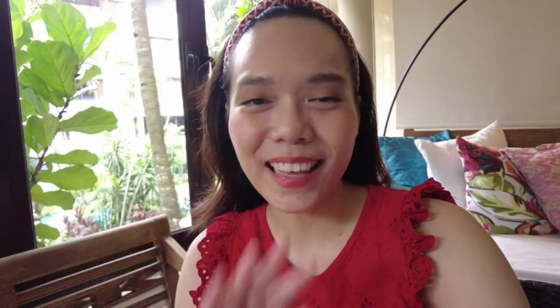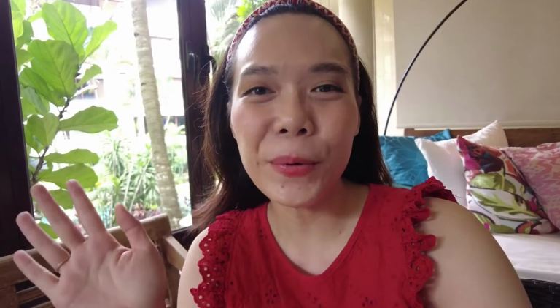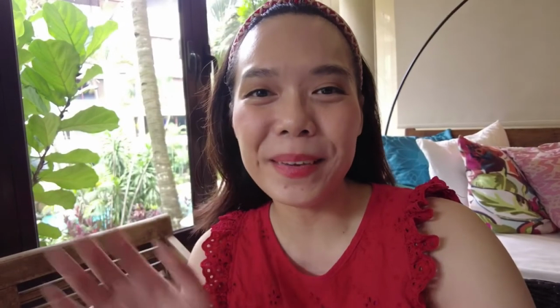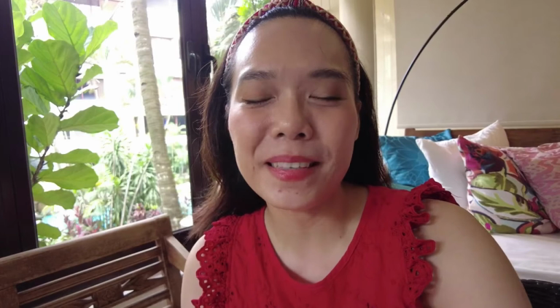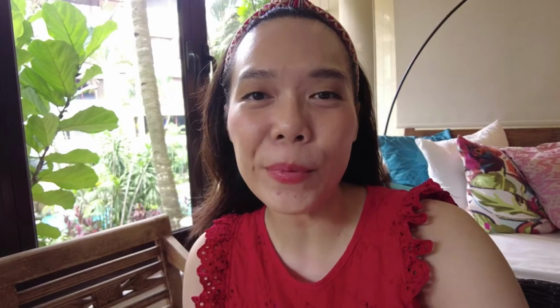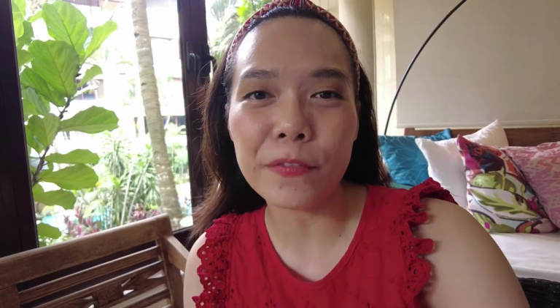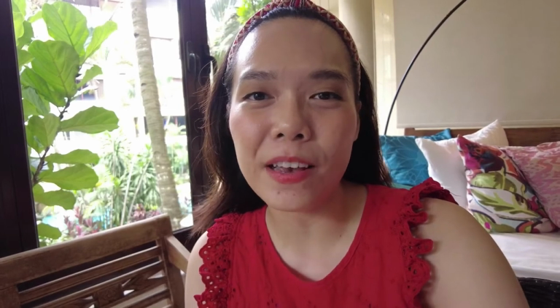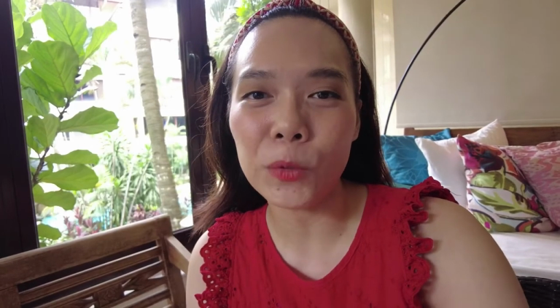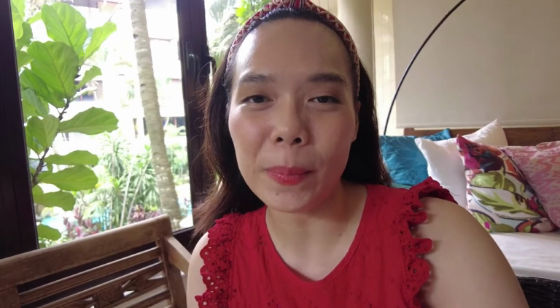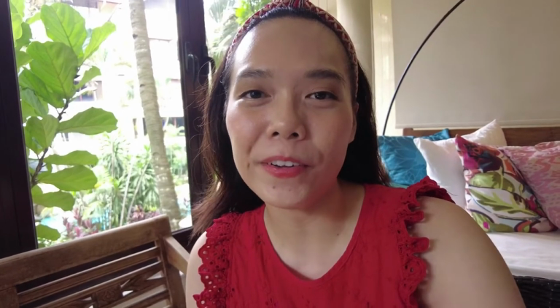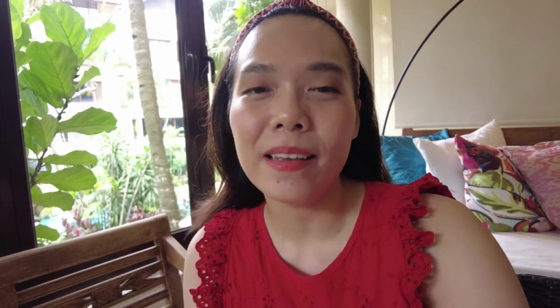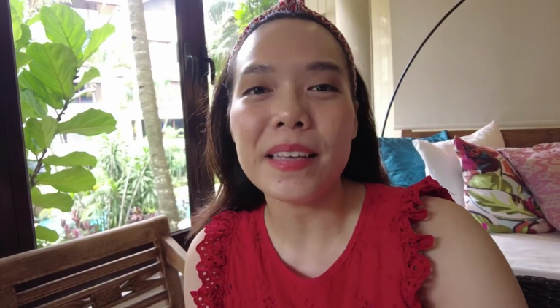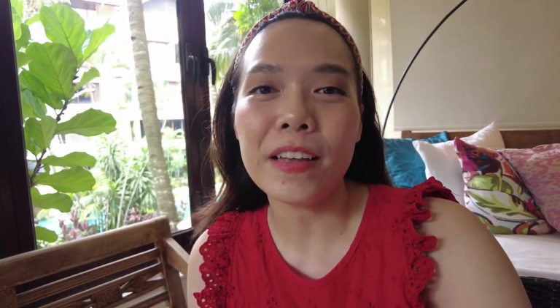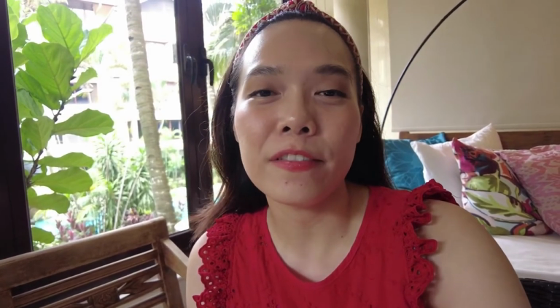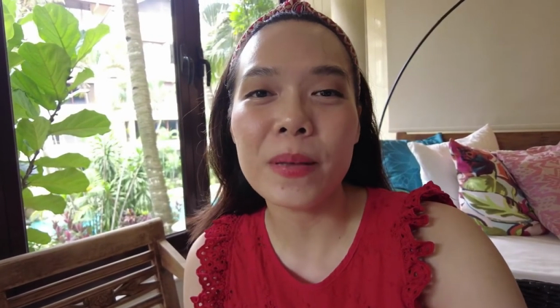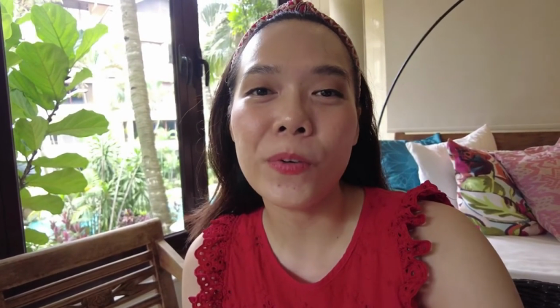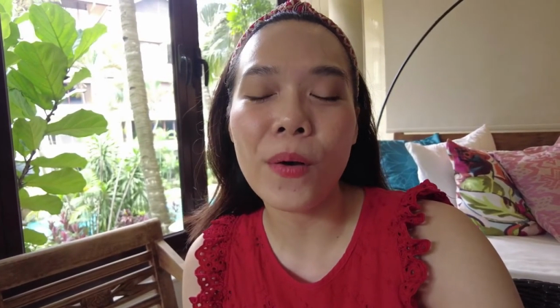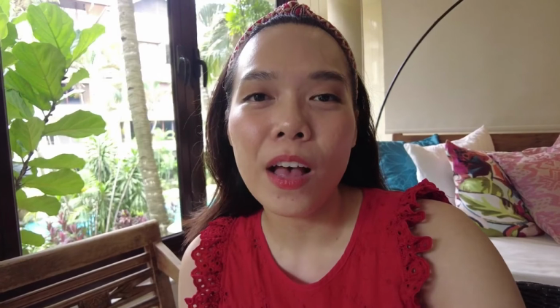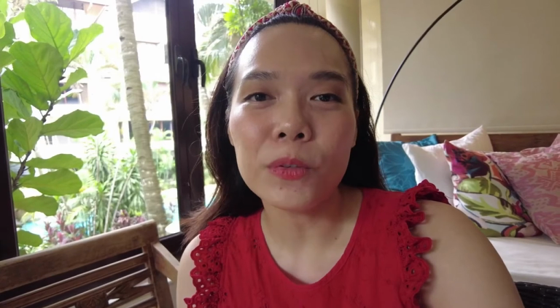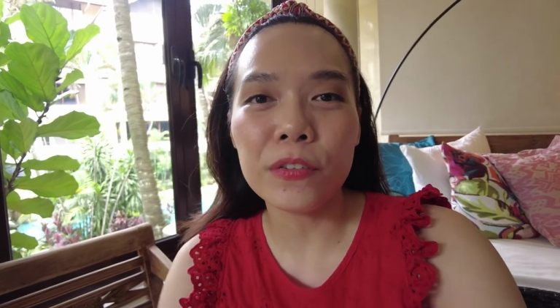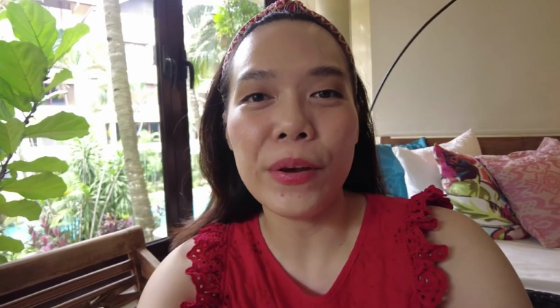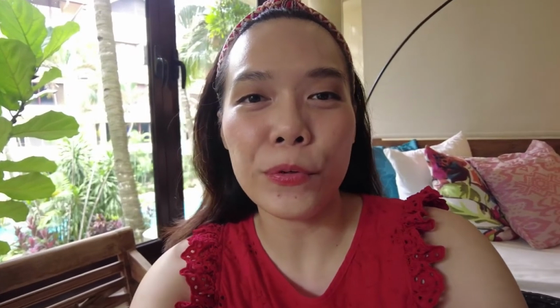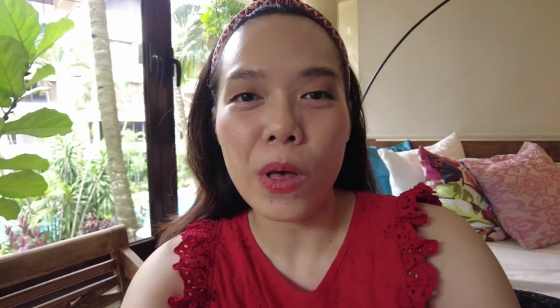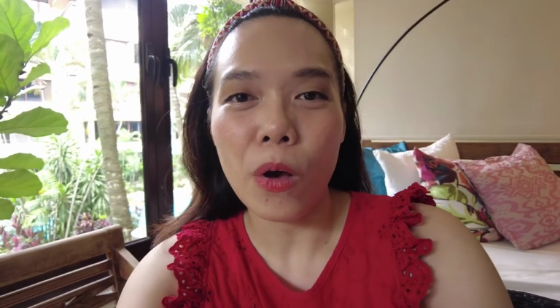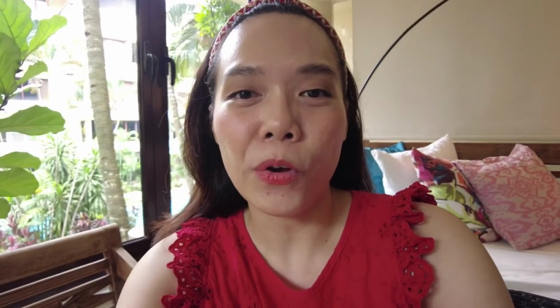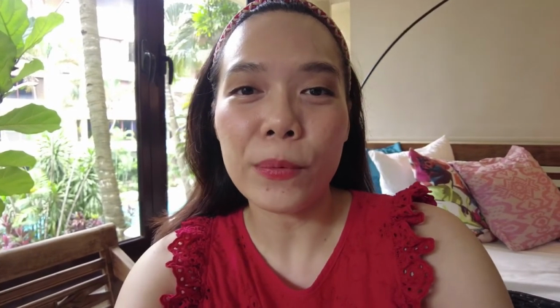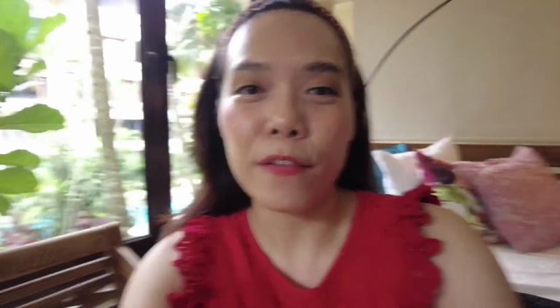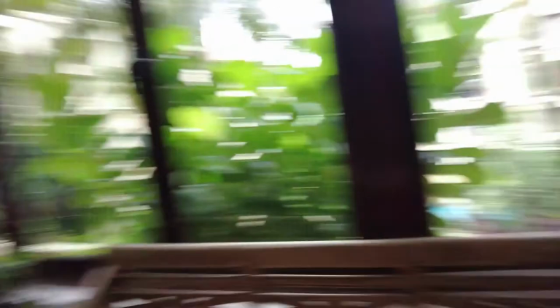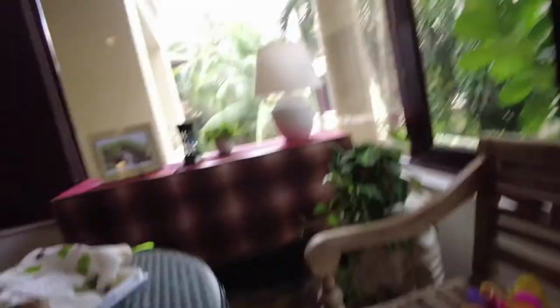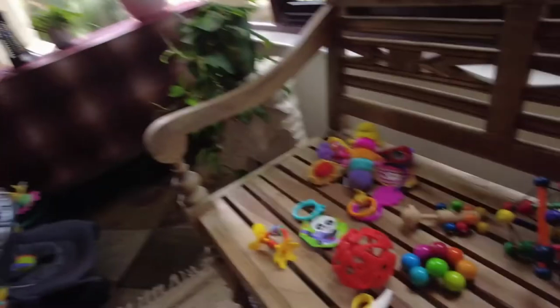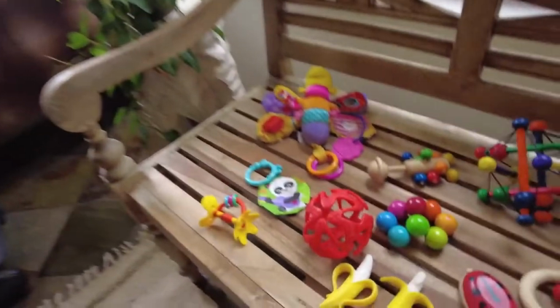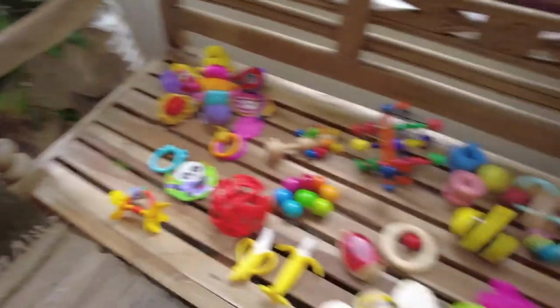Hi everyone, my name is Carmen. I'm a first-time mom to a baby girl. Her name is Ava and she's five months old right now. I thought of sharing with you all the toys that we have for her on rotation right now.